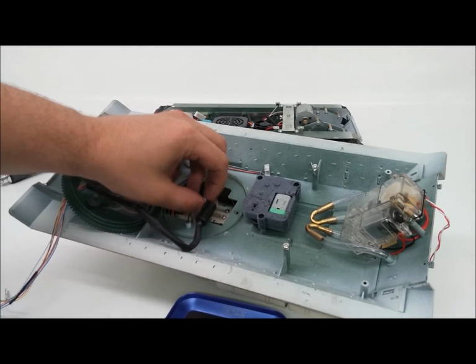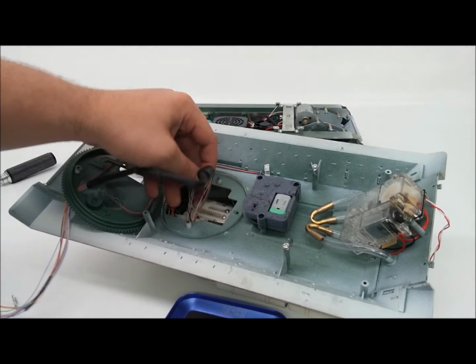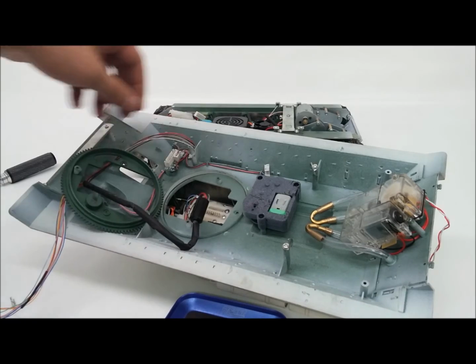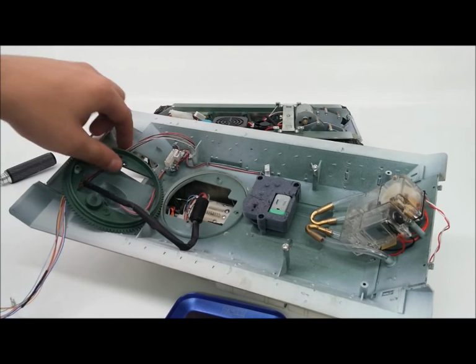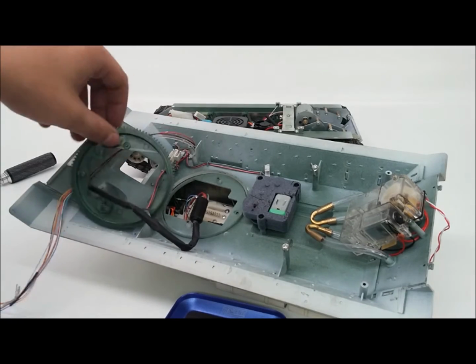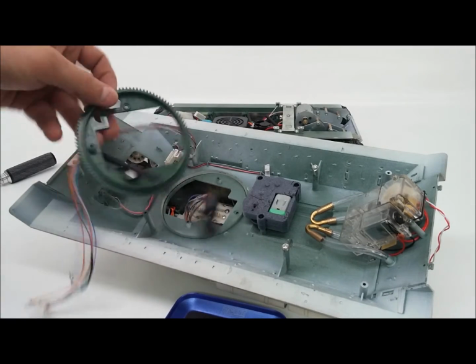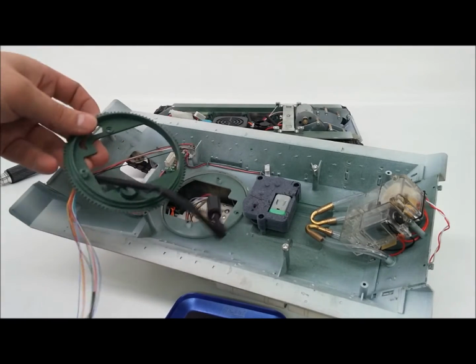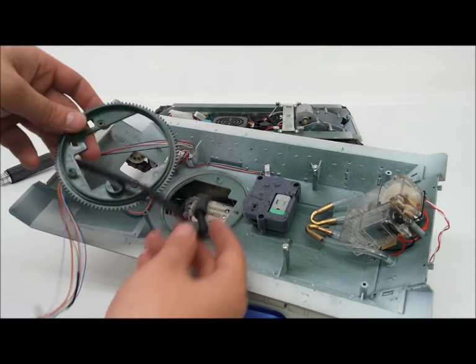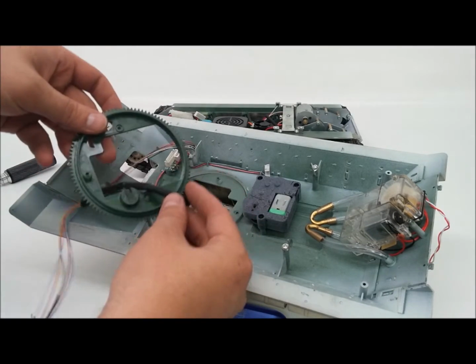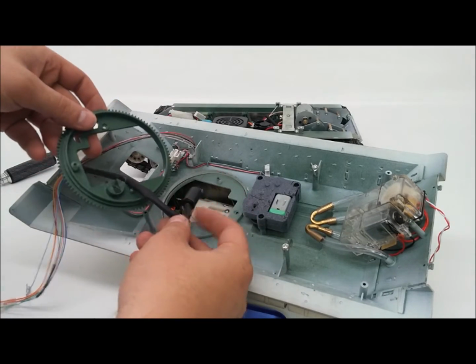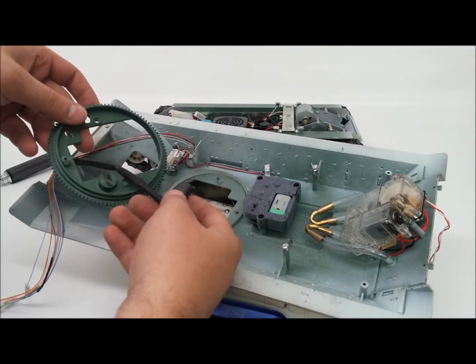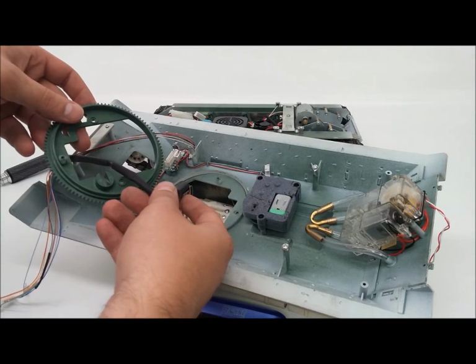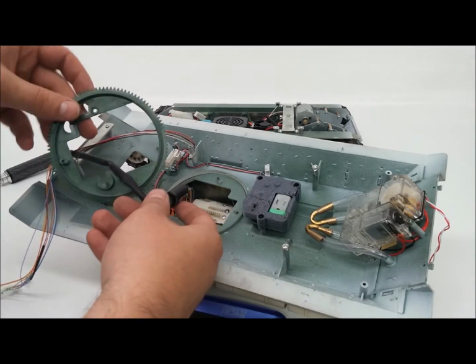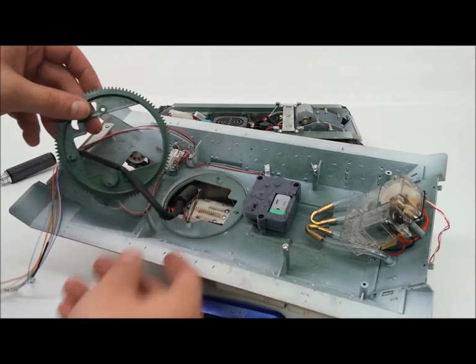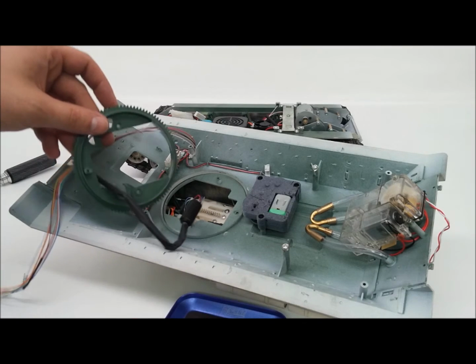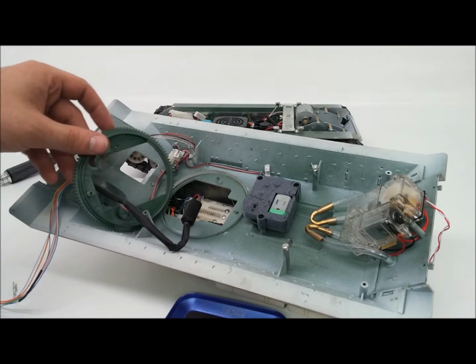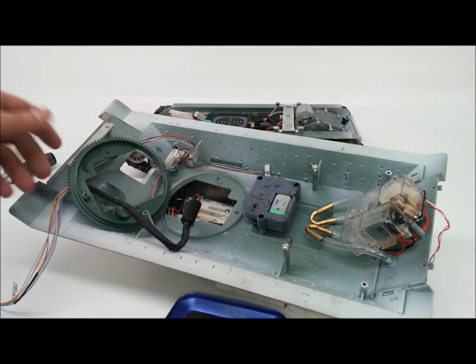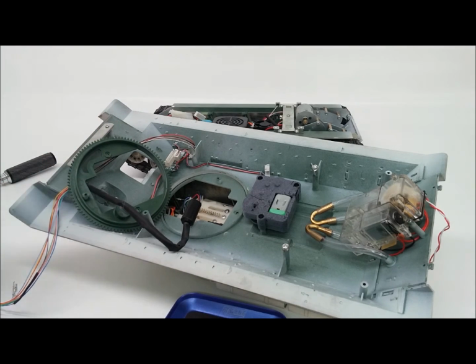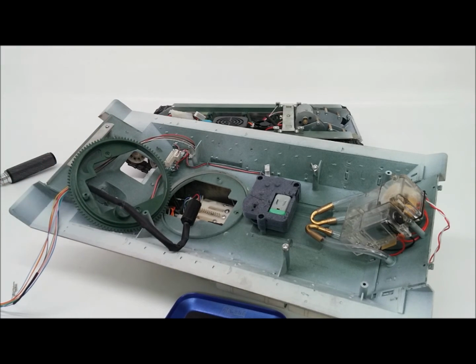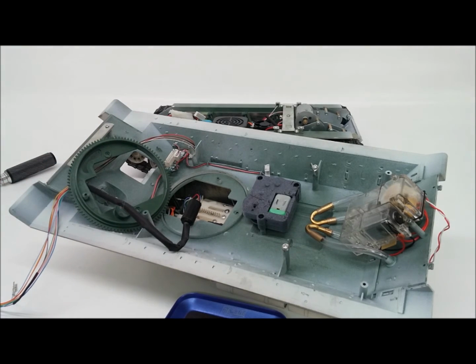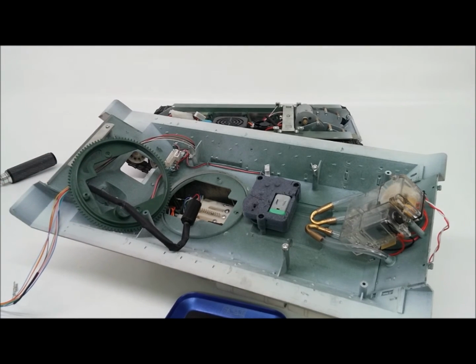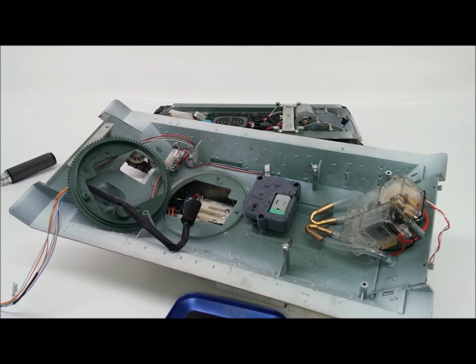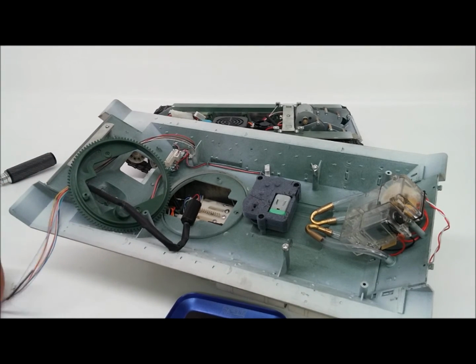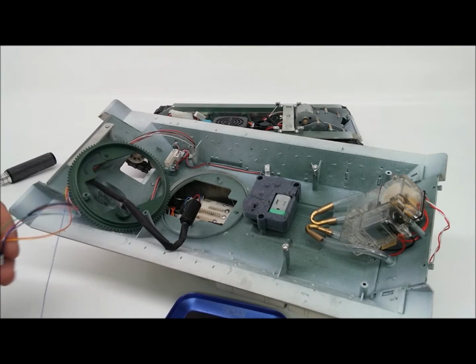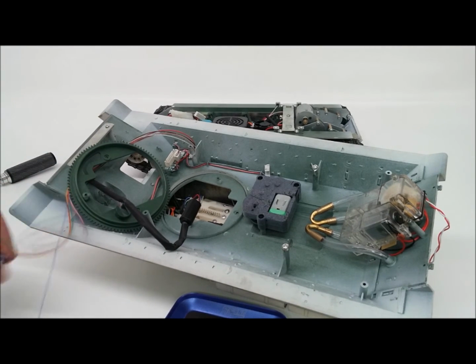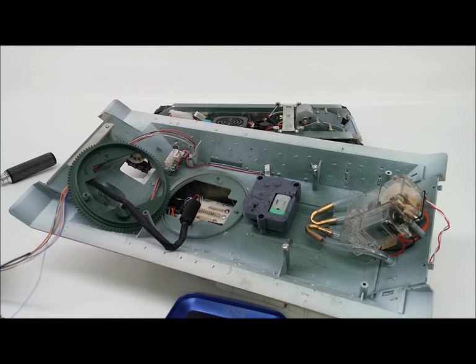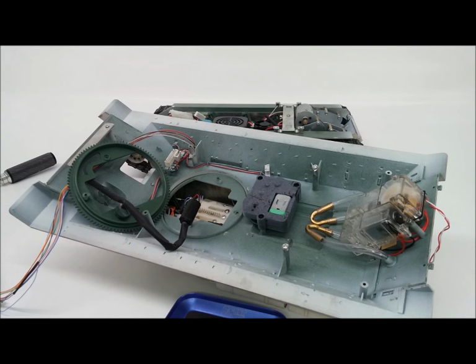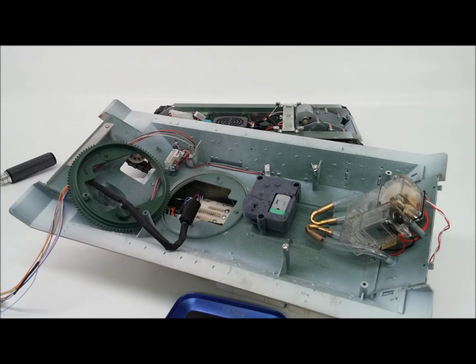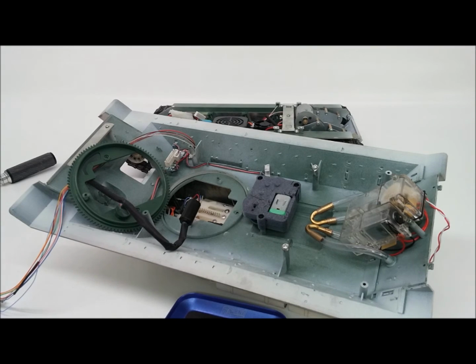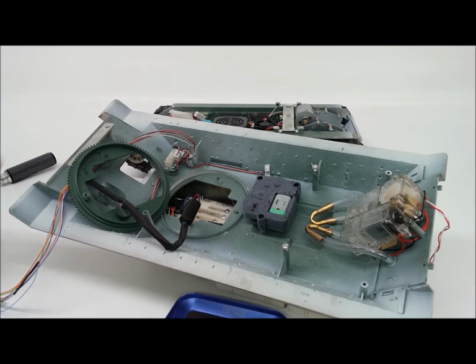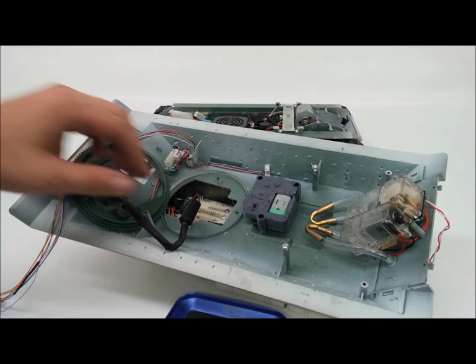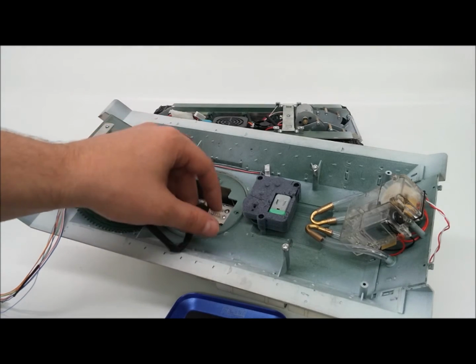The kit is going to be pretty simple — it's going to offer this turret ring right here, it's going to offer the slip ring, and then you're just going to have to splice the wires together yourself or plug them in, and that'll be it.